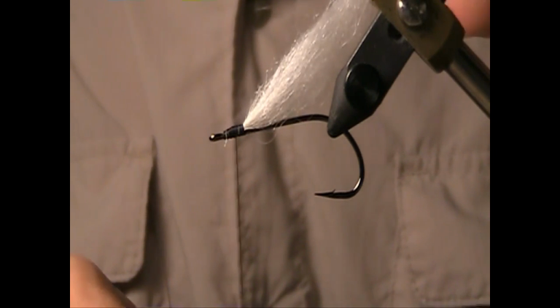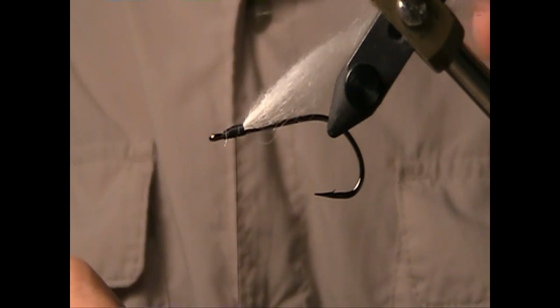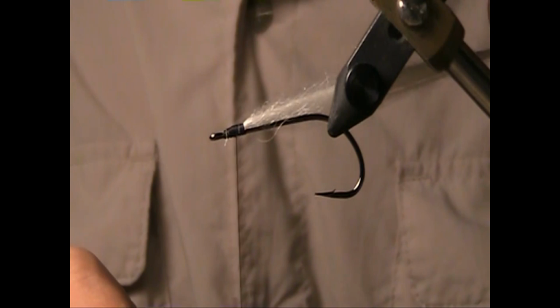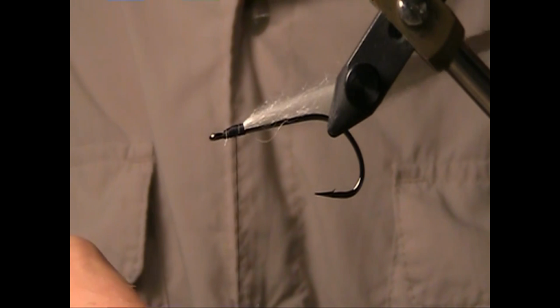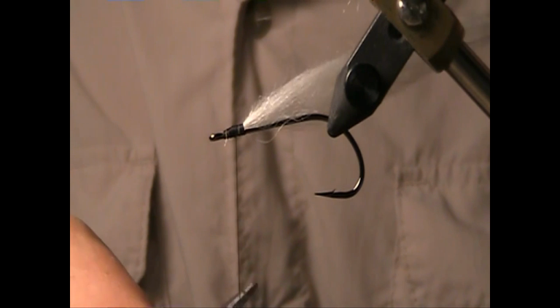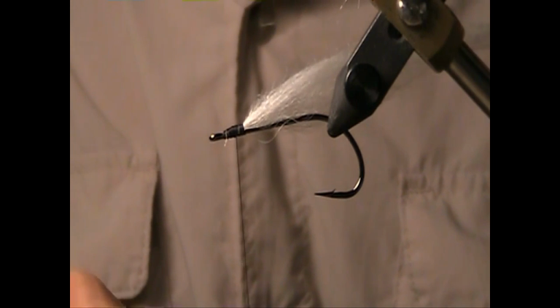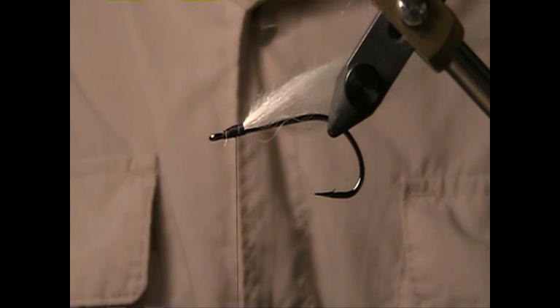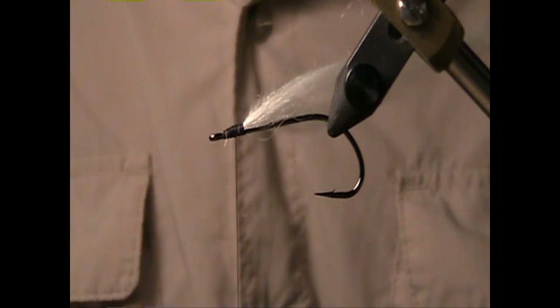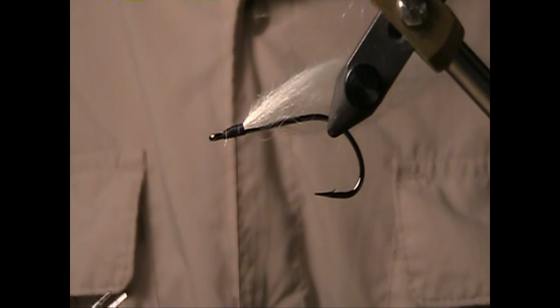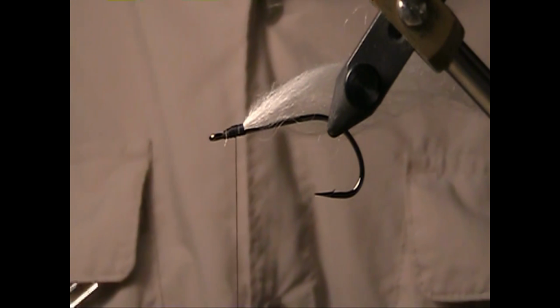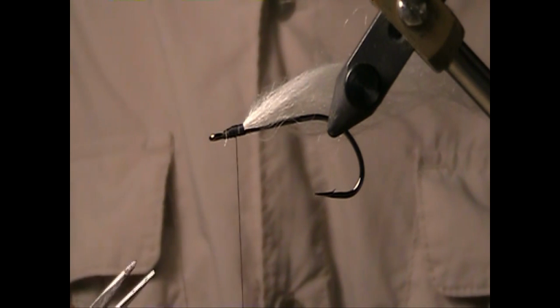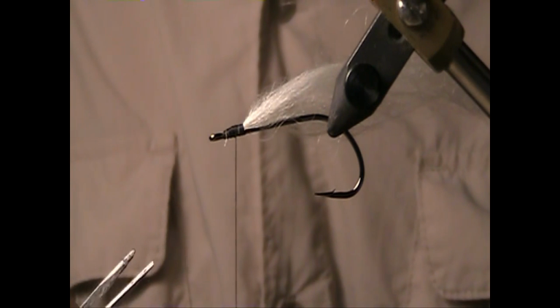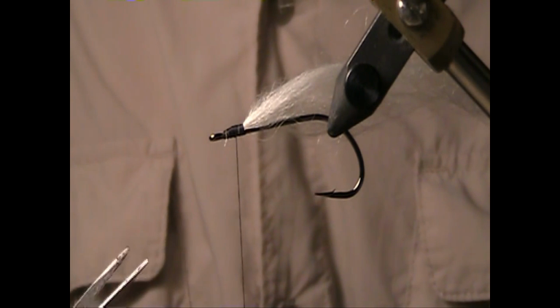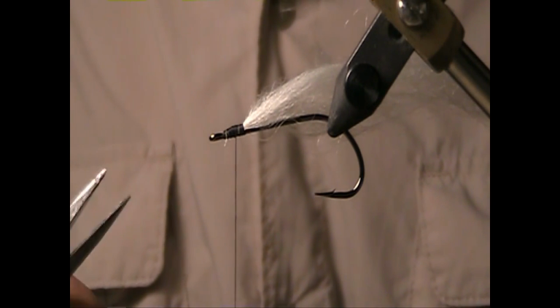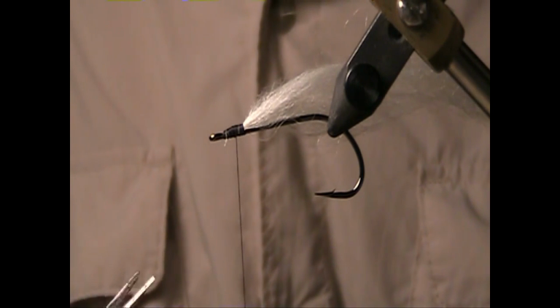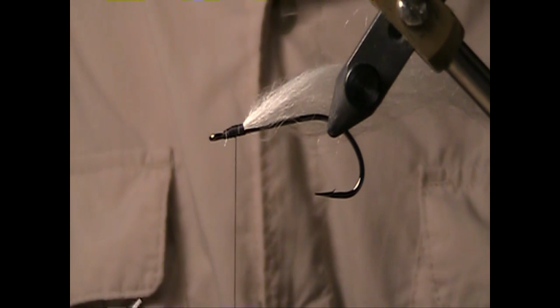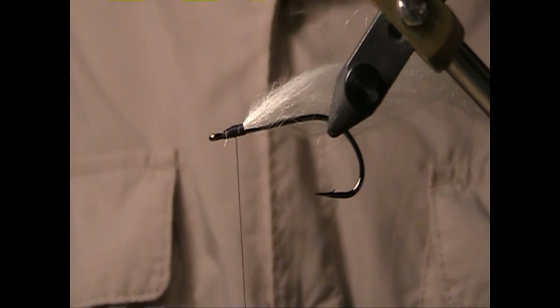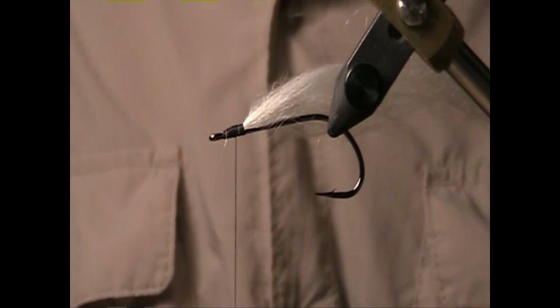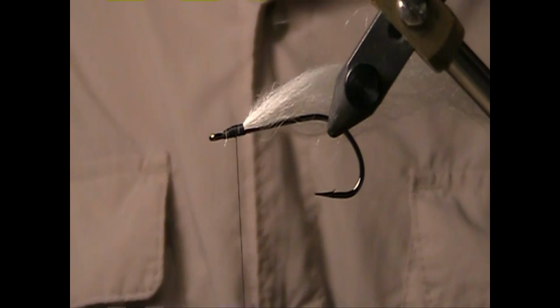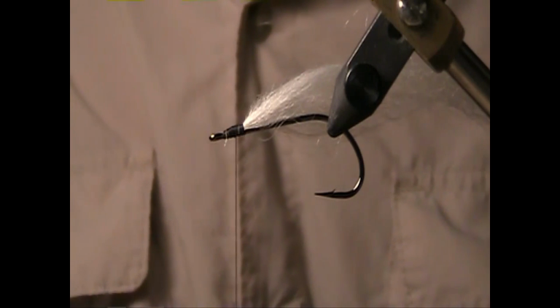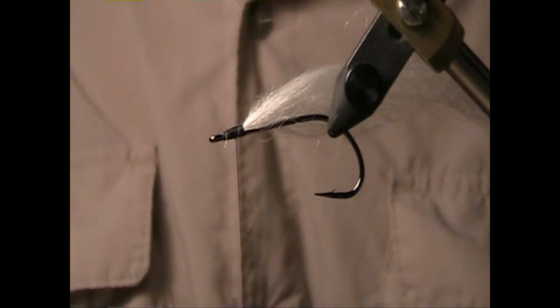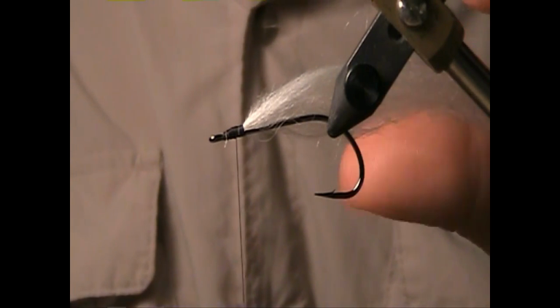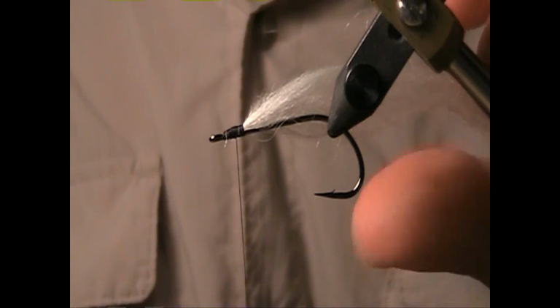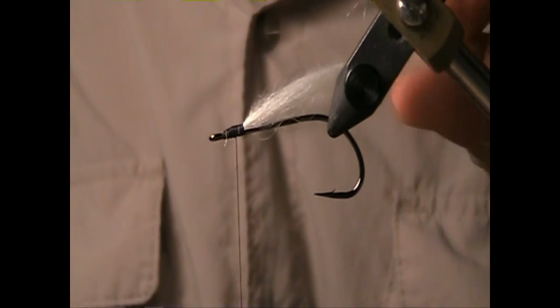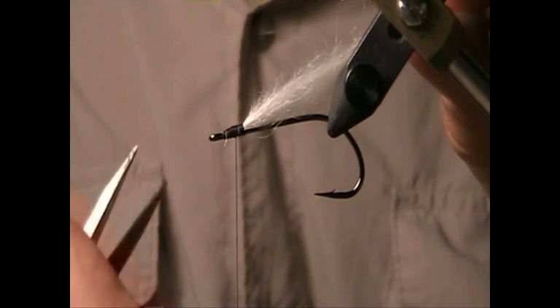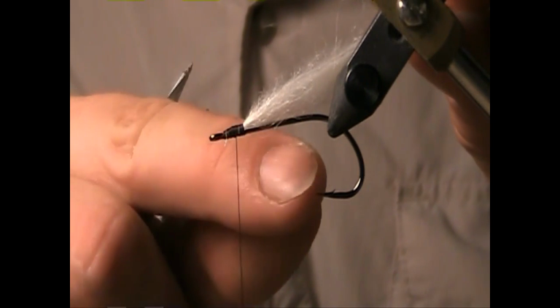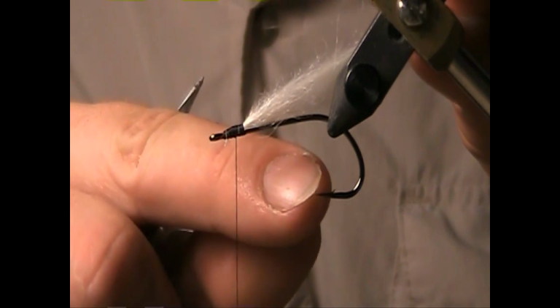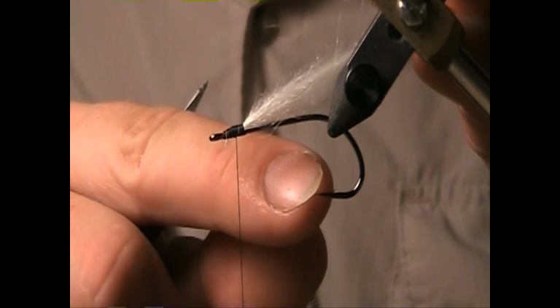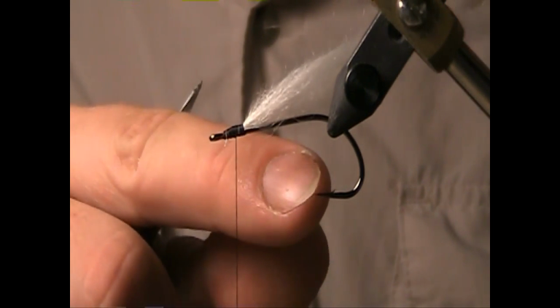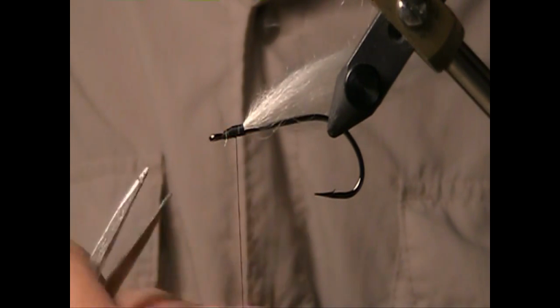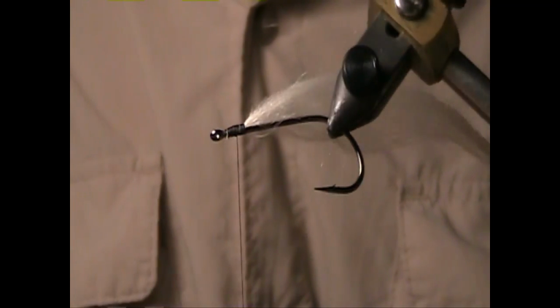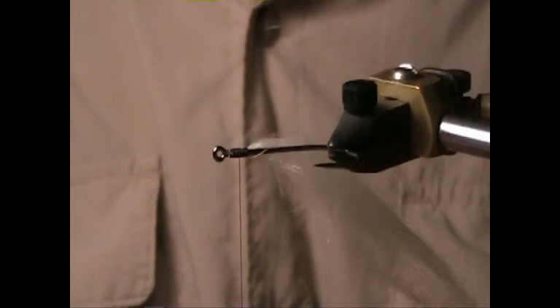We're going to be putting on some extra small lead eyes, and sometimes there is not quite enough weight to counterbalance the hook point to flip this upside down.